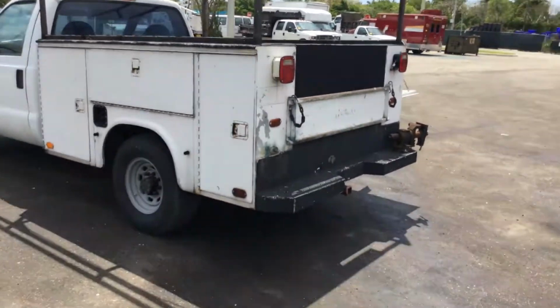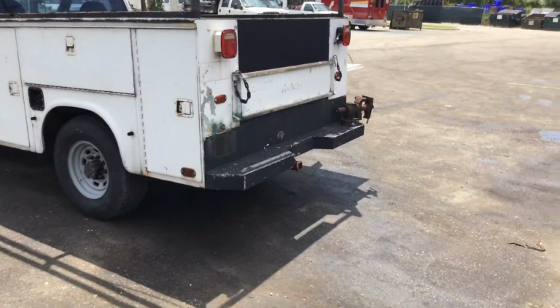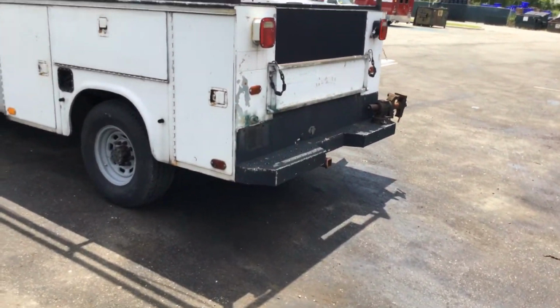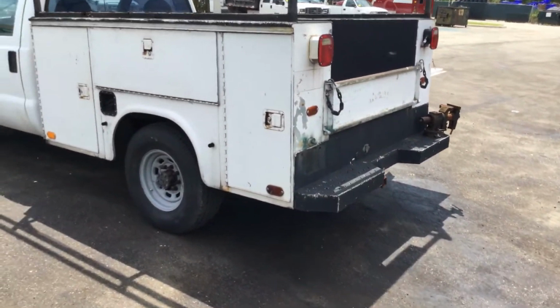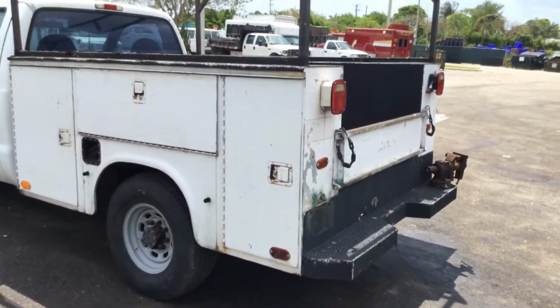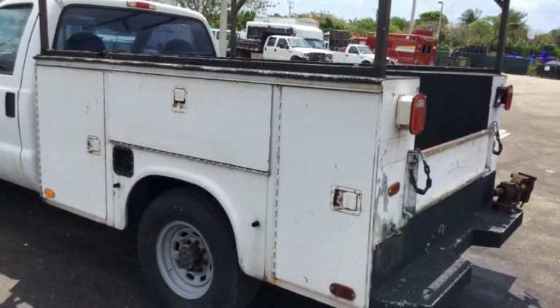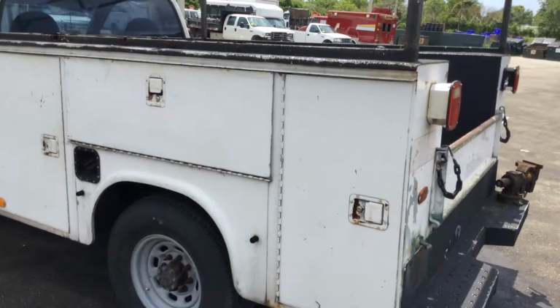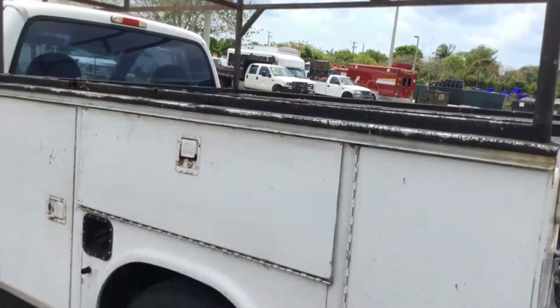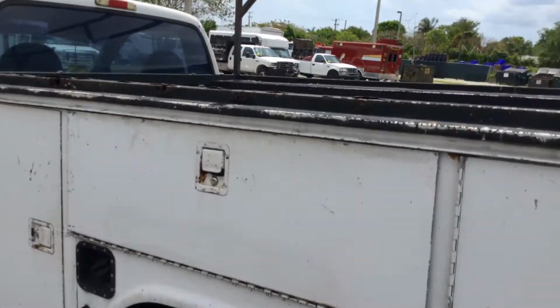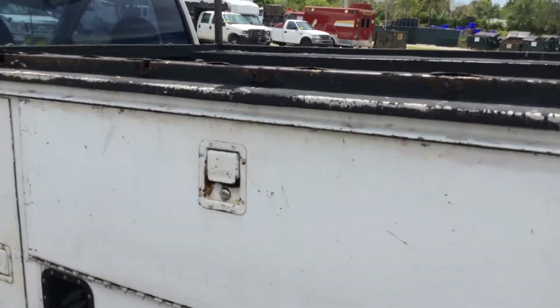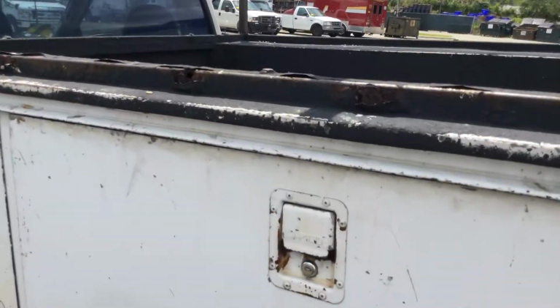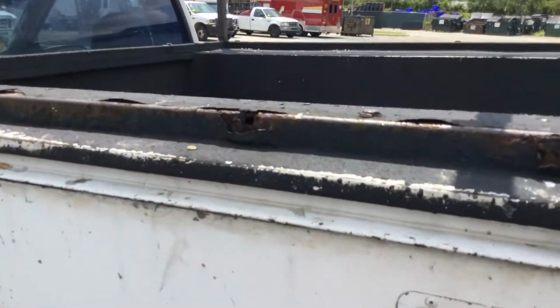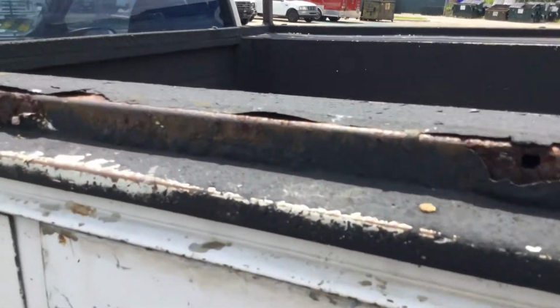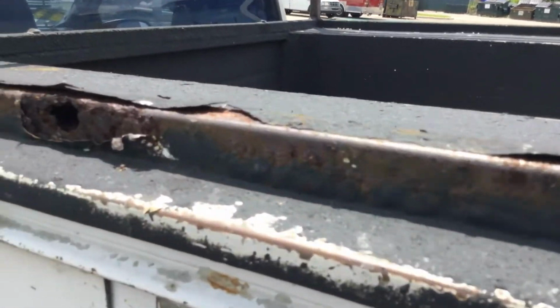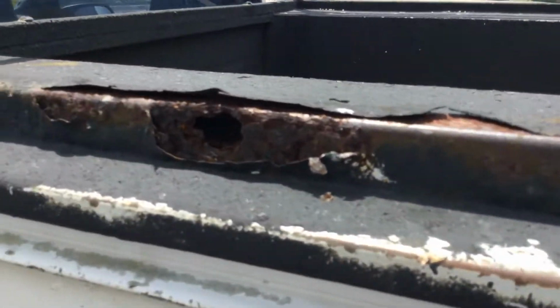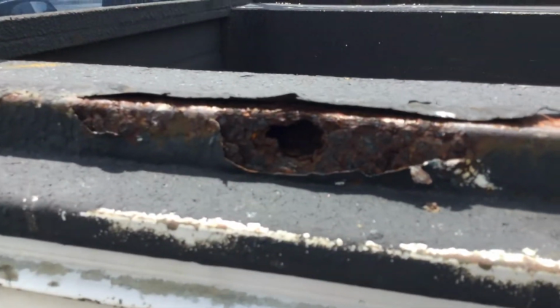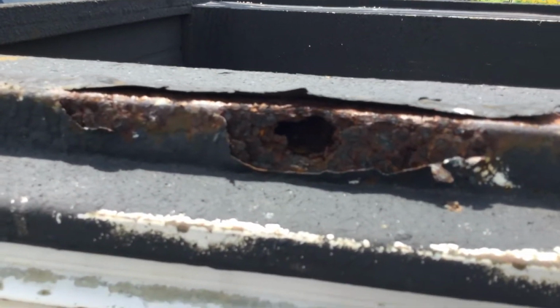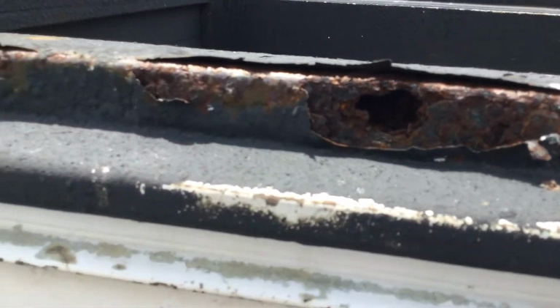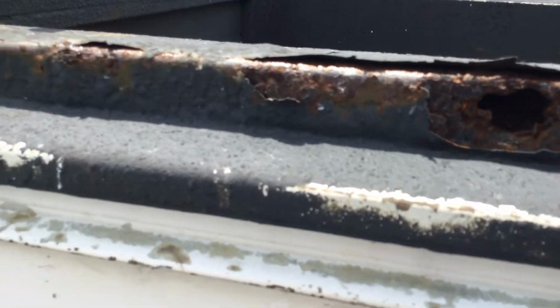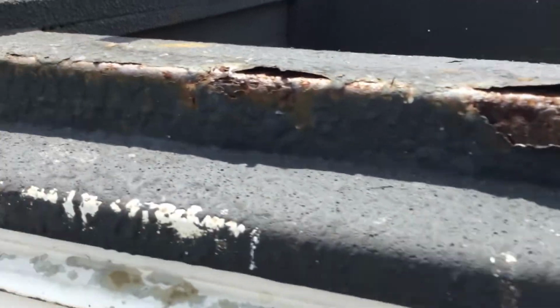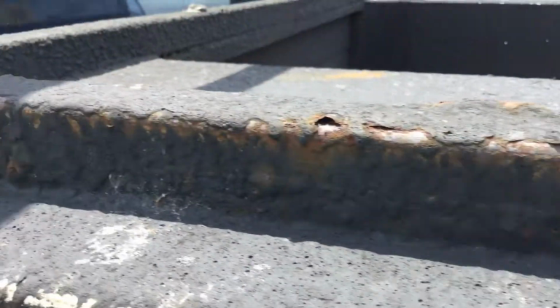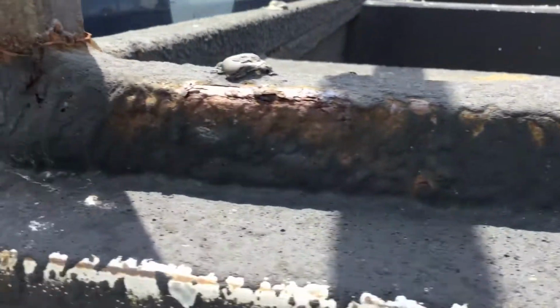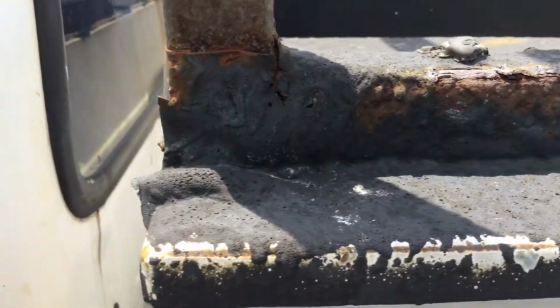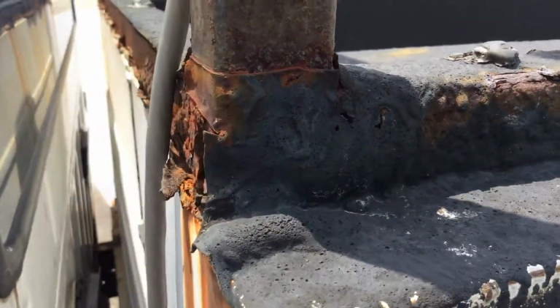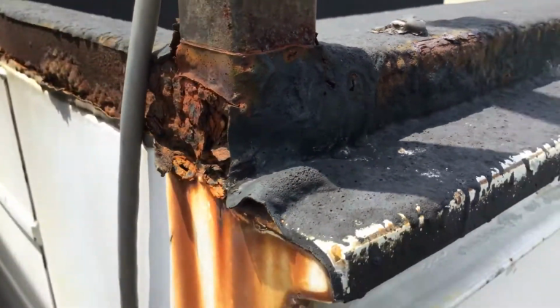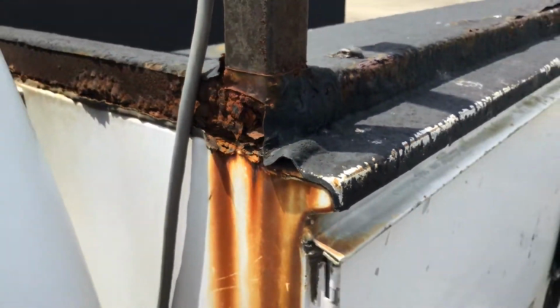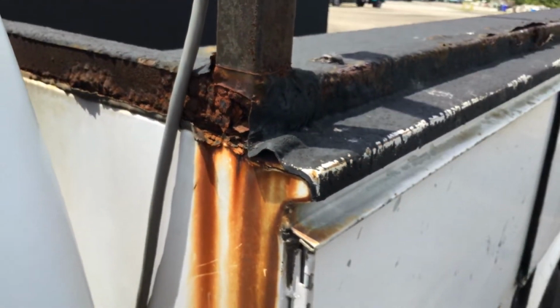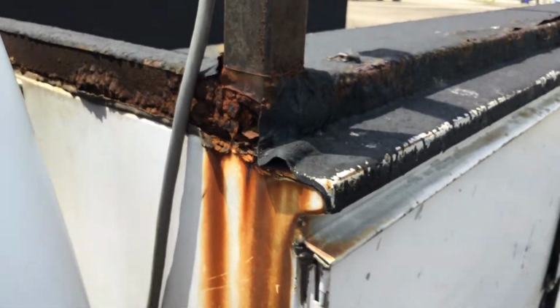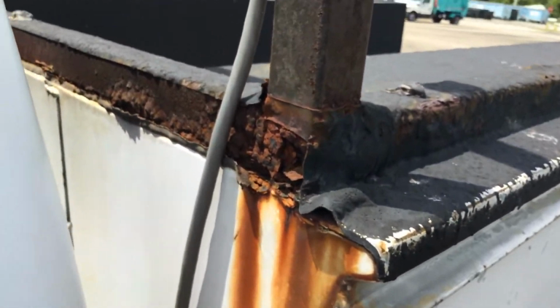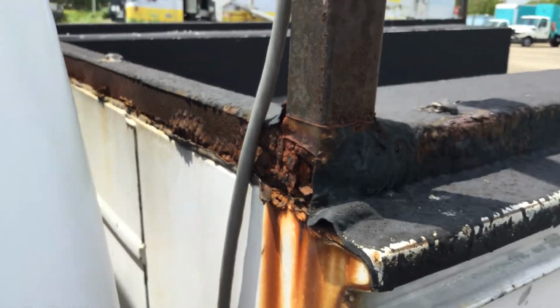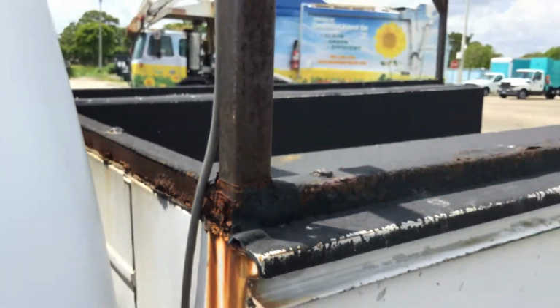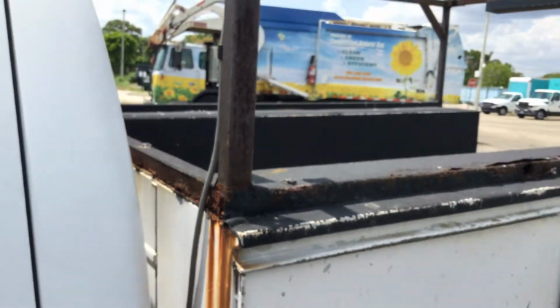It's got a heavy duty tow hitch. Here's the rust I was talking about — this is all from that roof rack that they added.